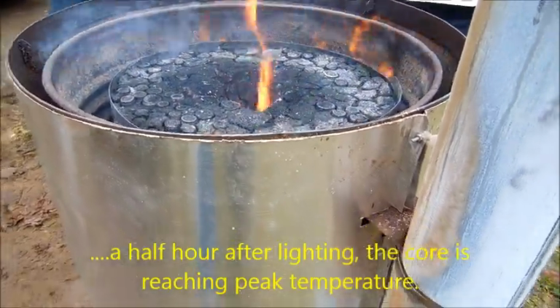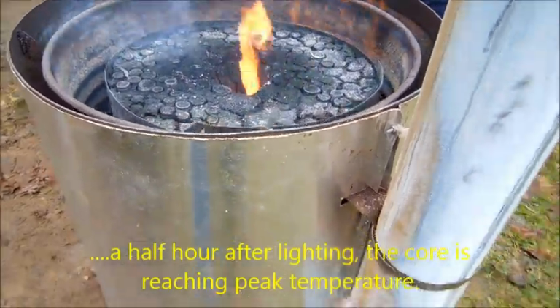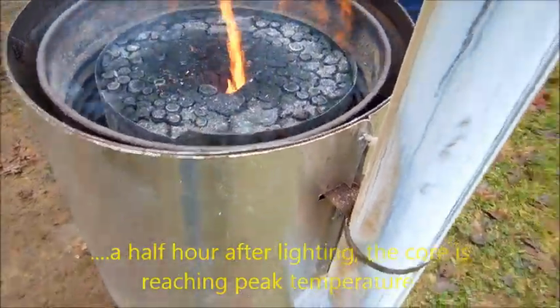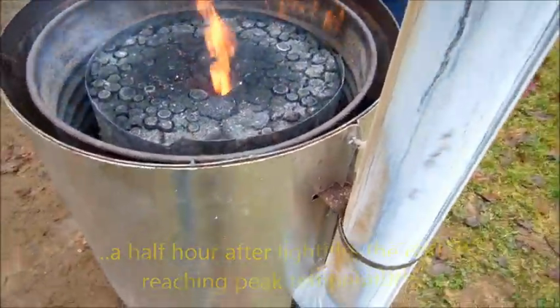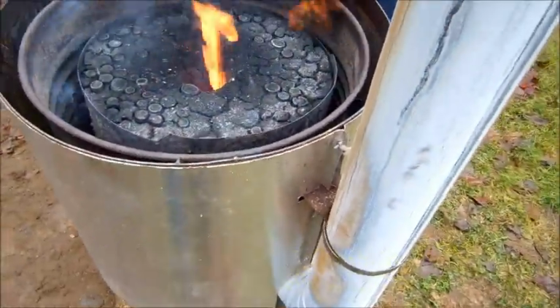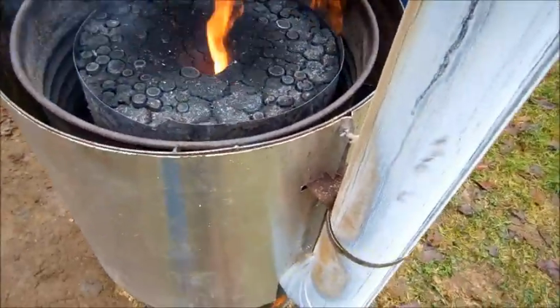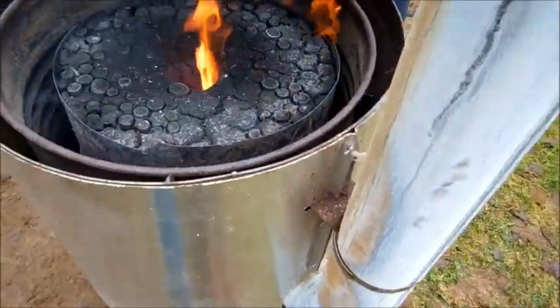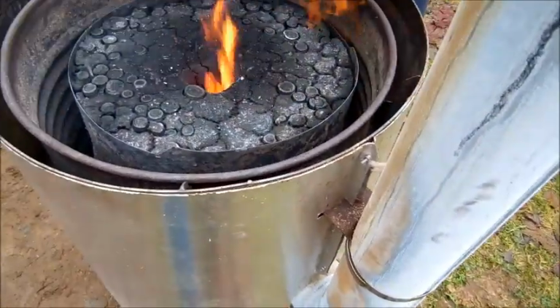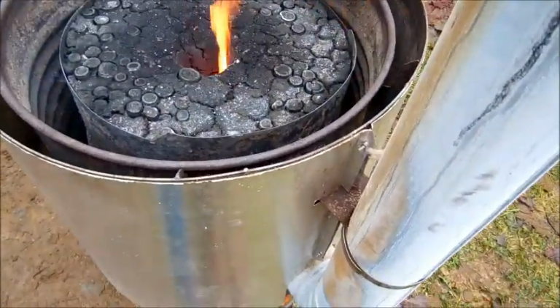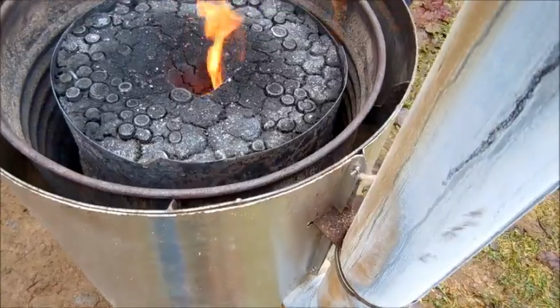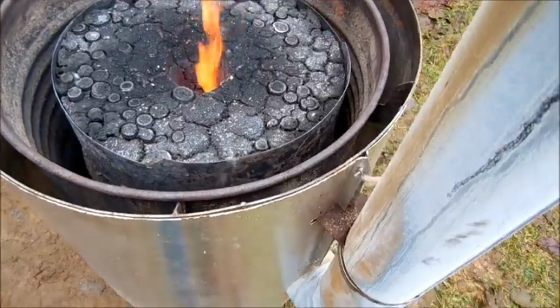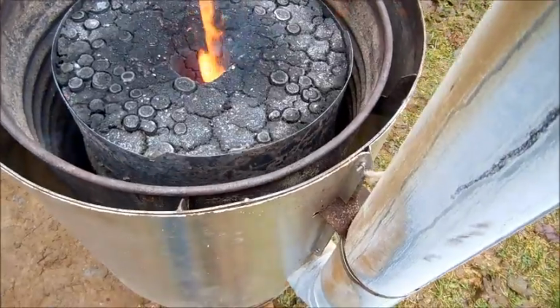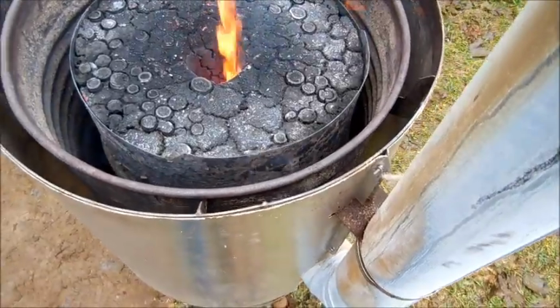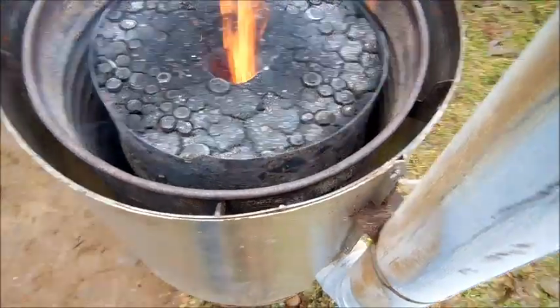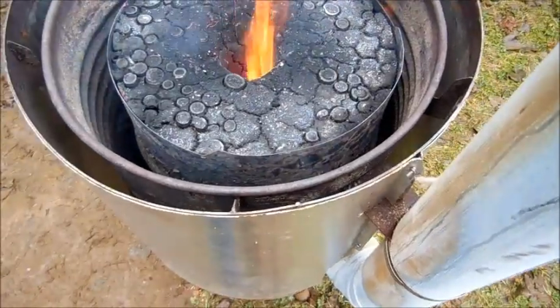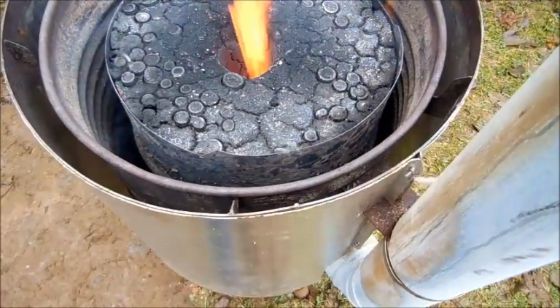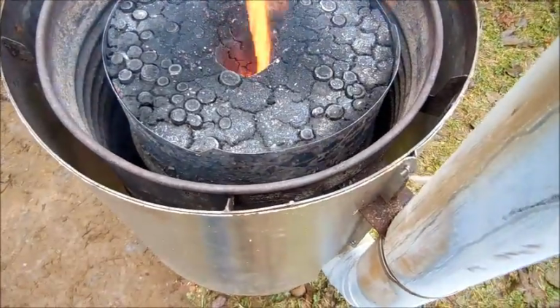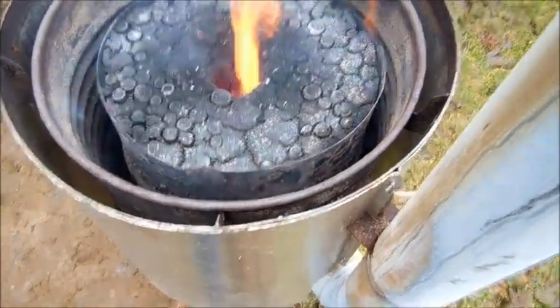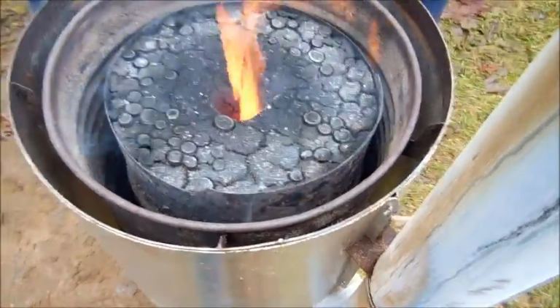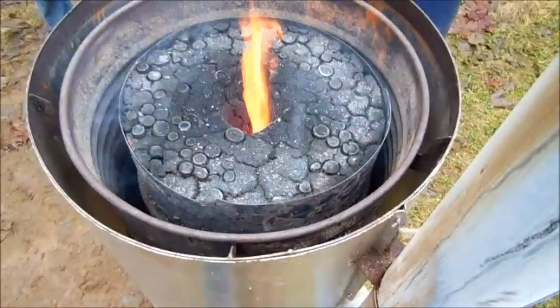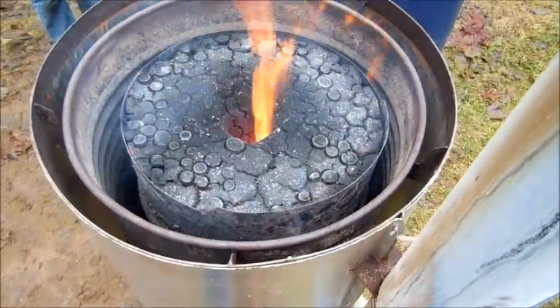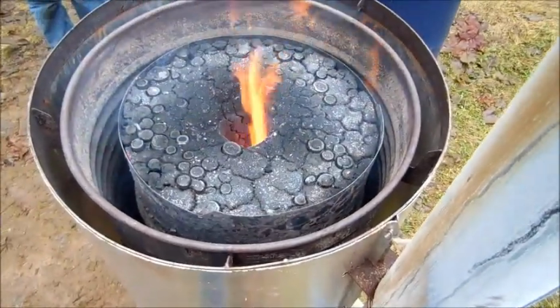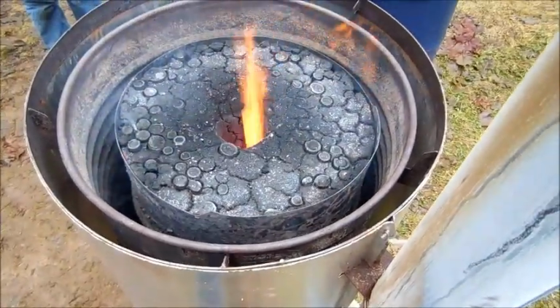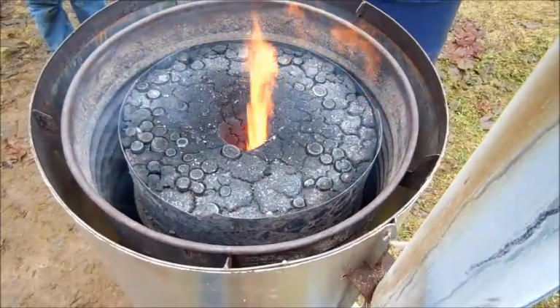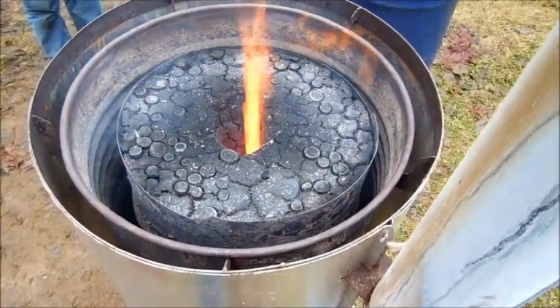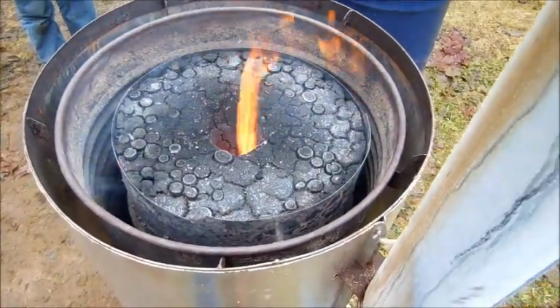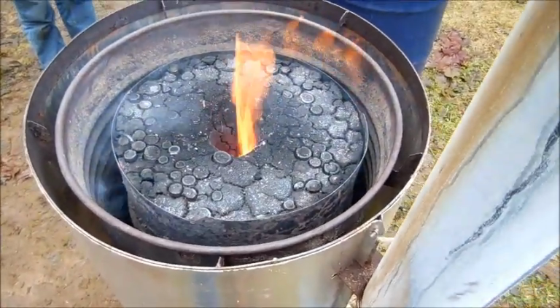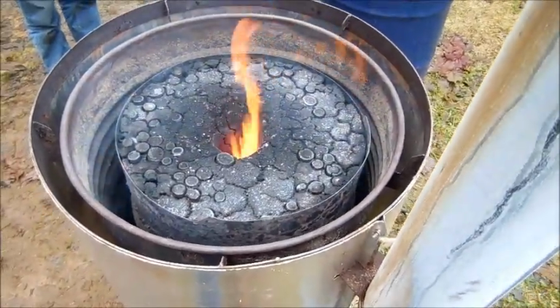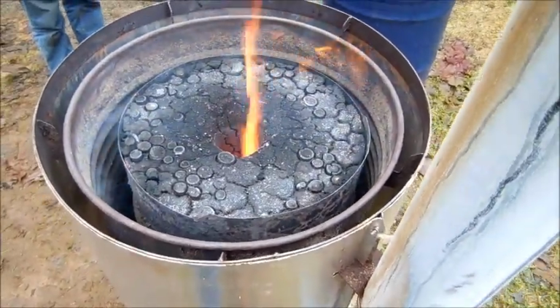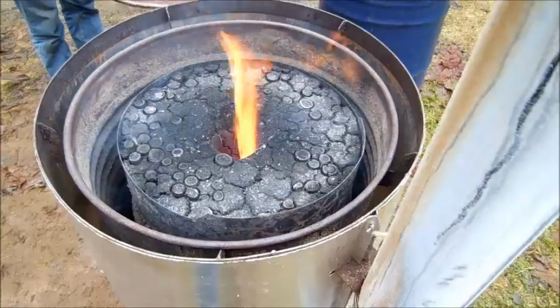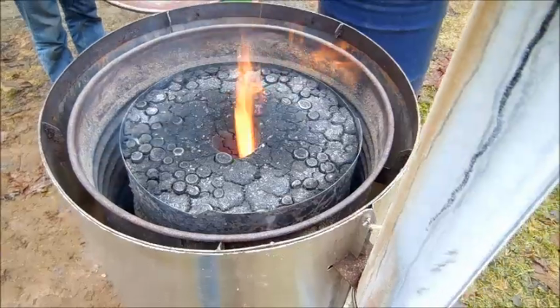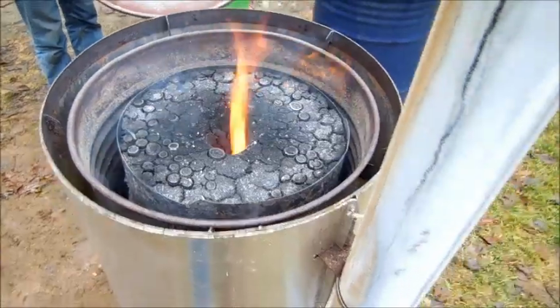You can see the core burning. I just want to get the bamboo here, Tom — it's really burning hot.